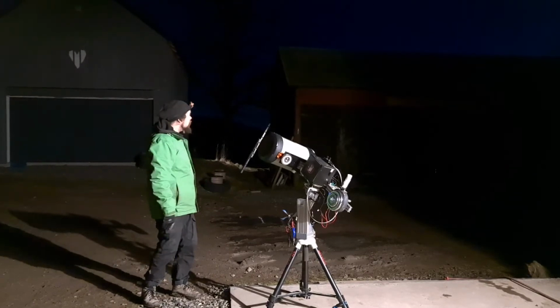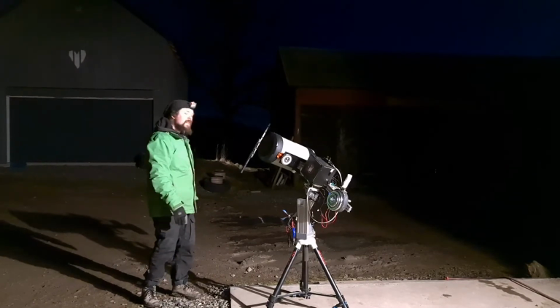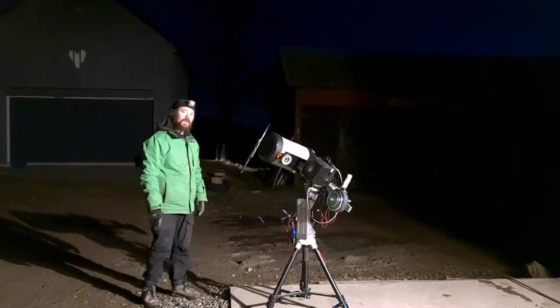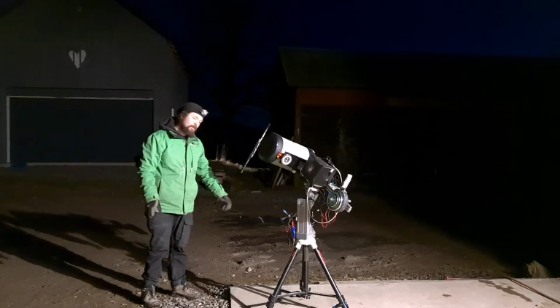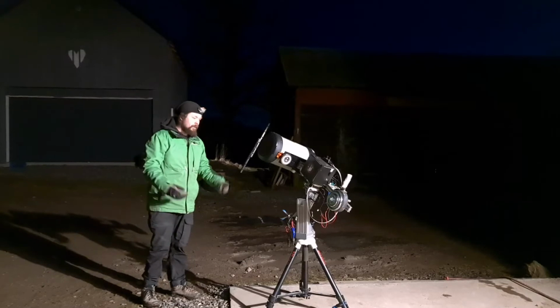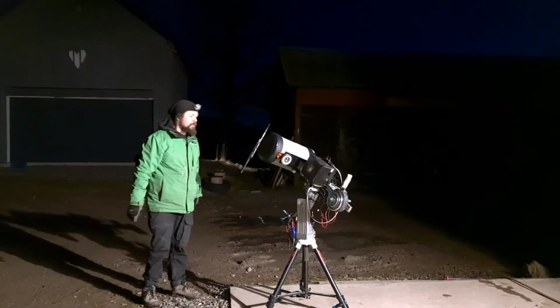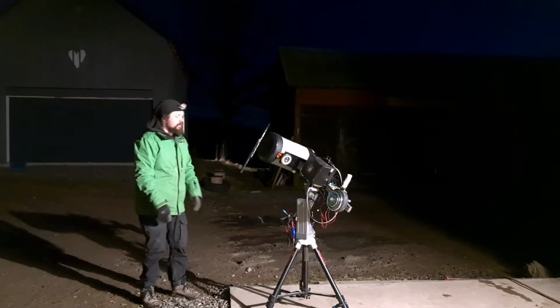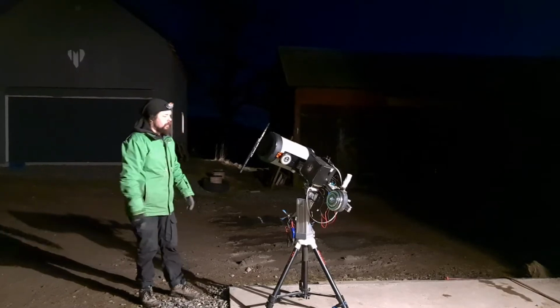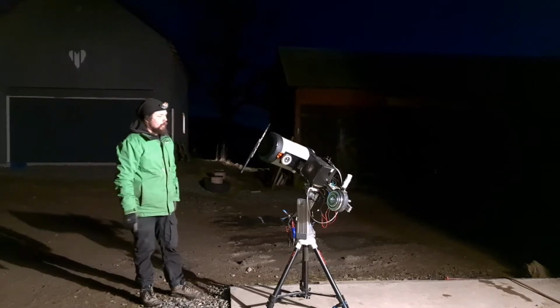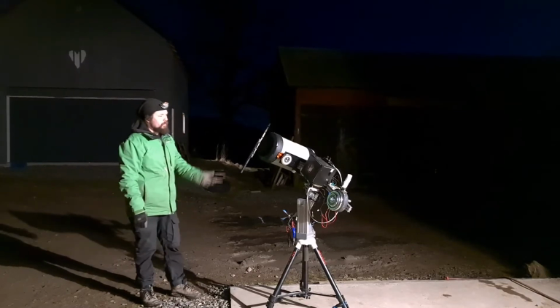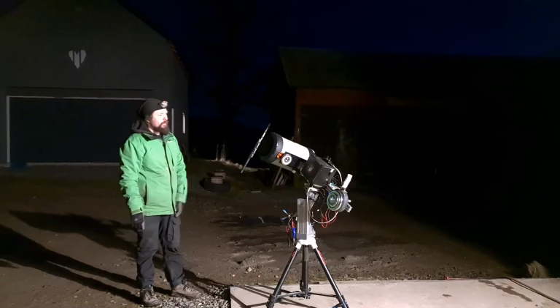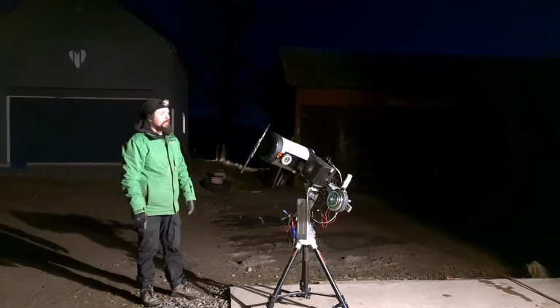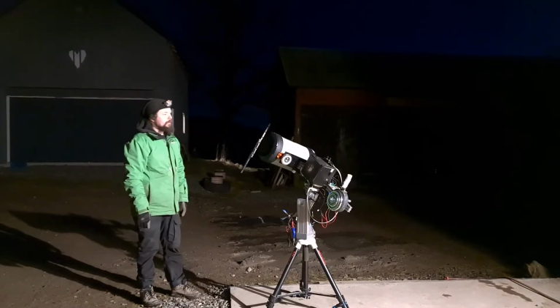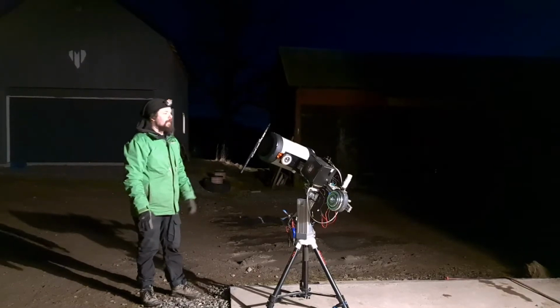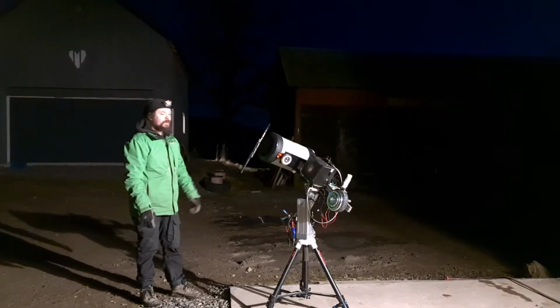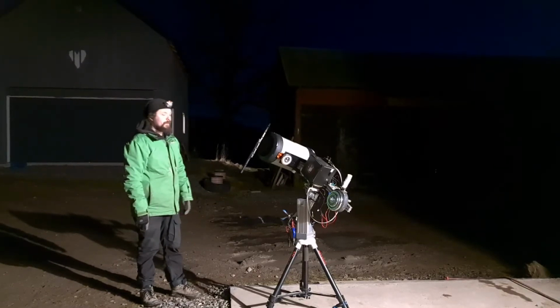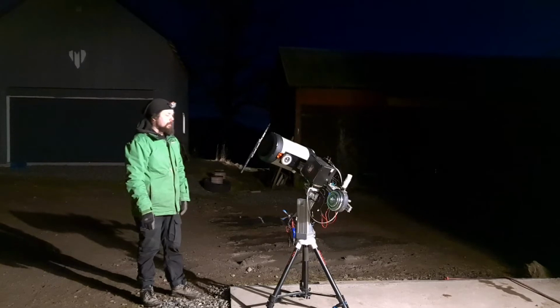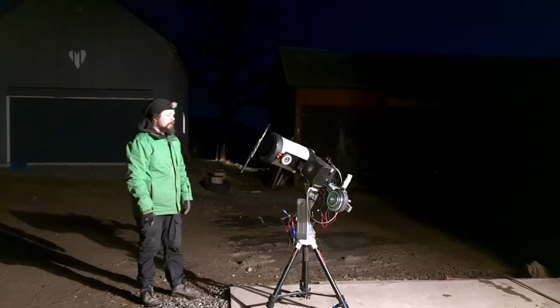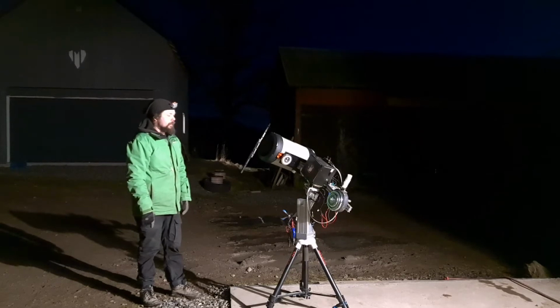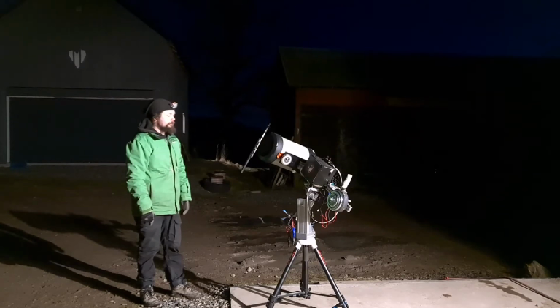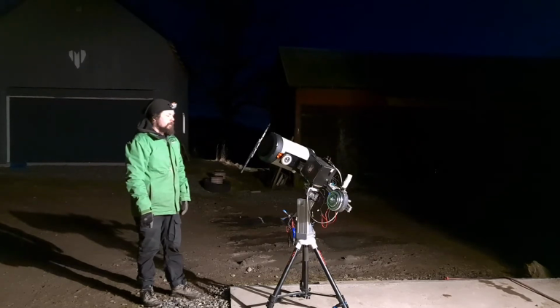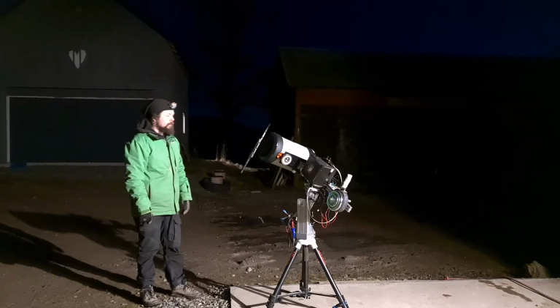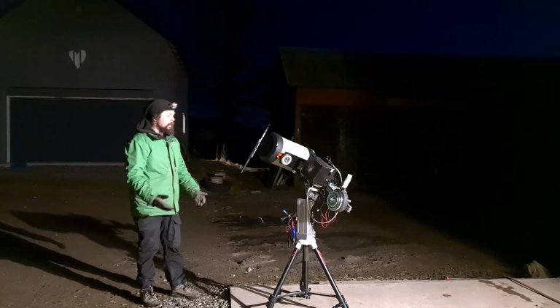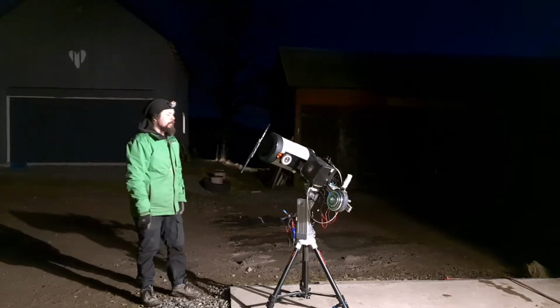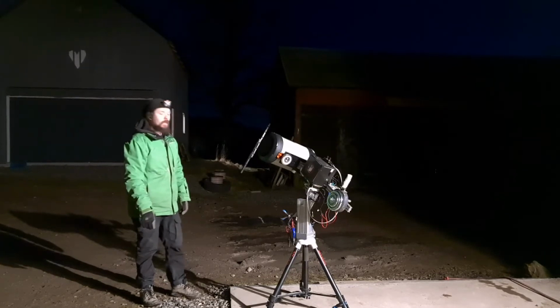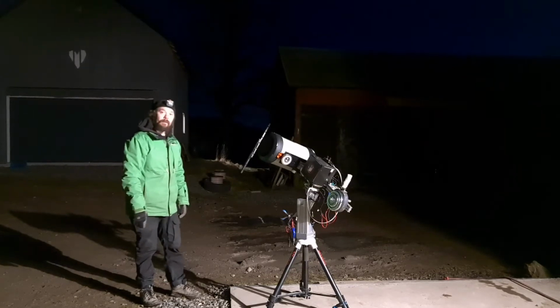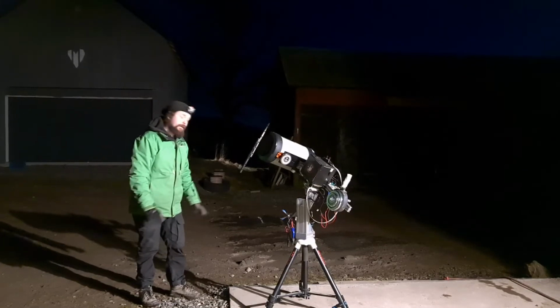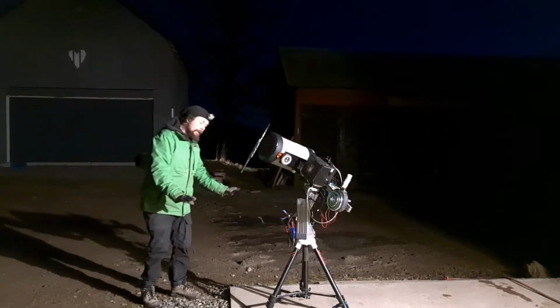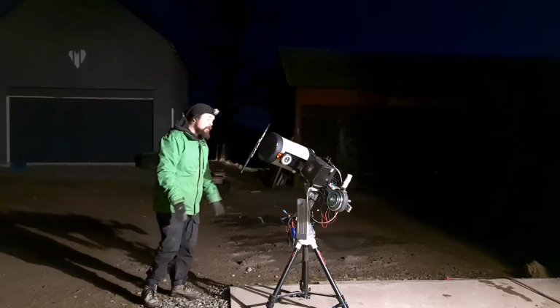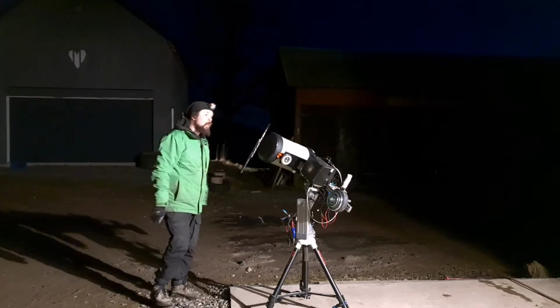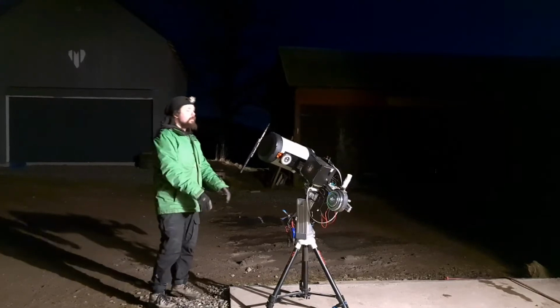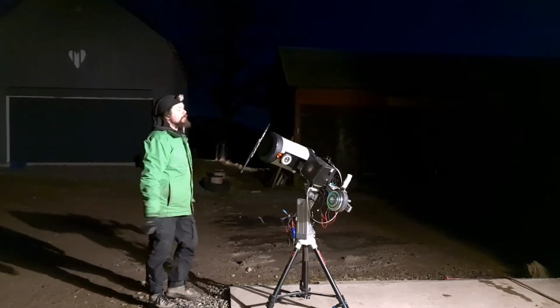I can put some tarp up to shelter it in case we have a little bit of wind. It's quite nice now but you do get the odd gusts, so hopefully I can just power up, balance everything, and do my guide calibration and it's all going to be fine.